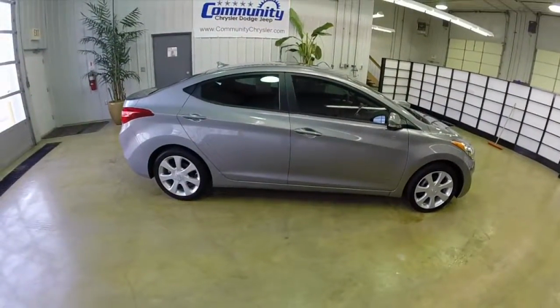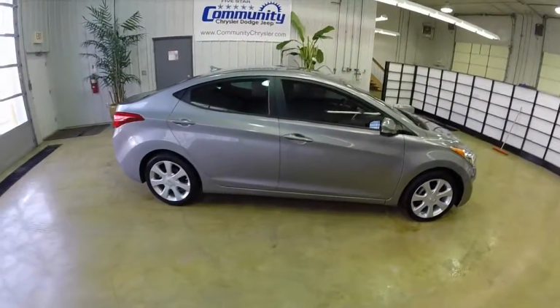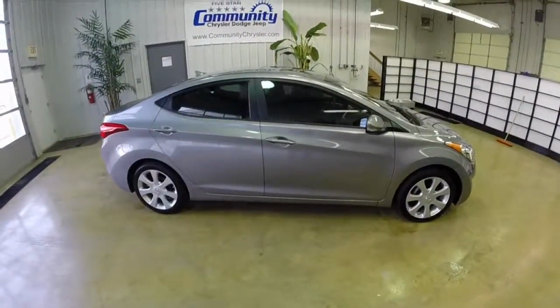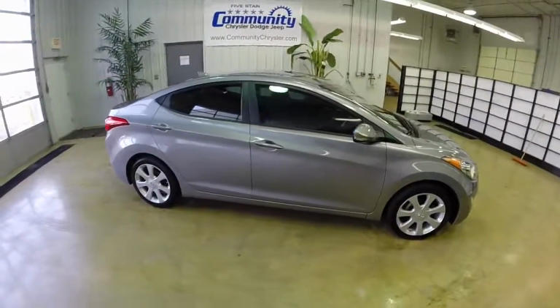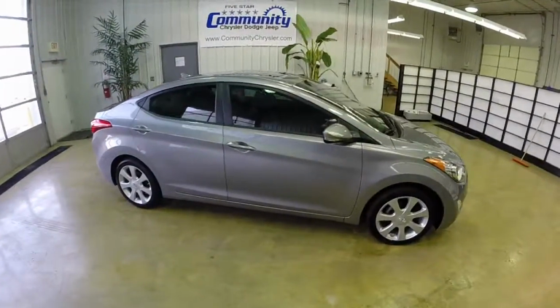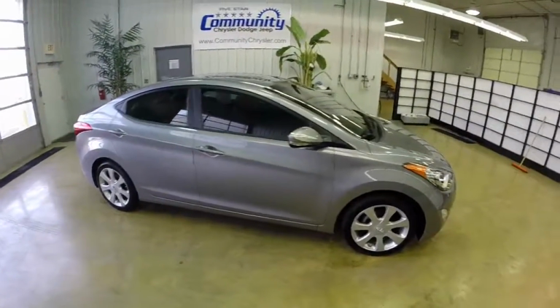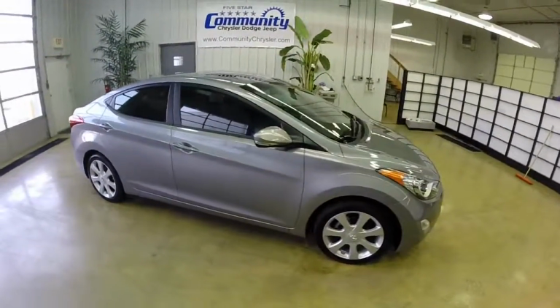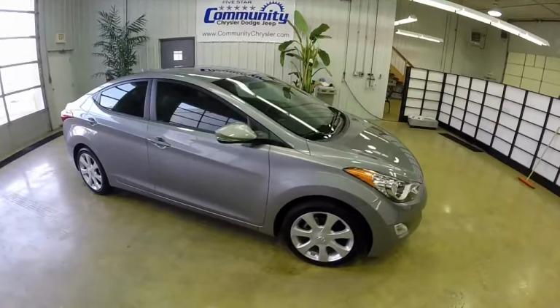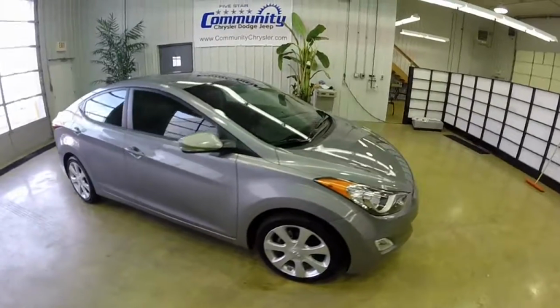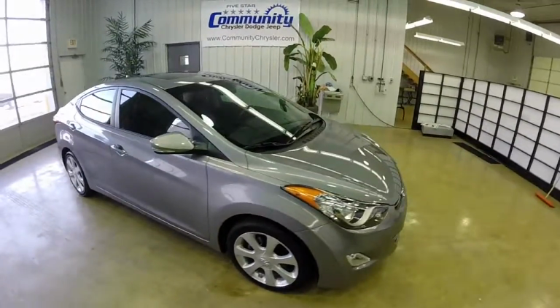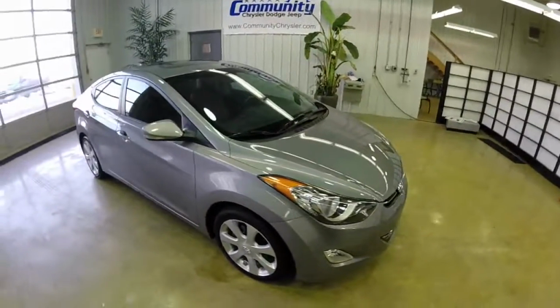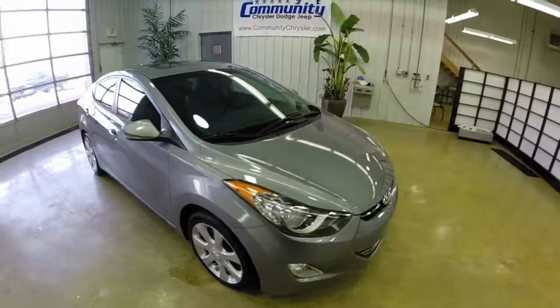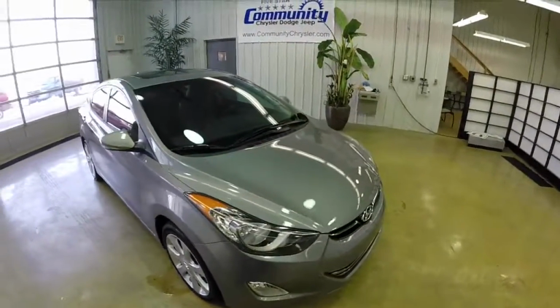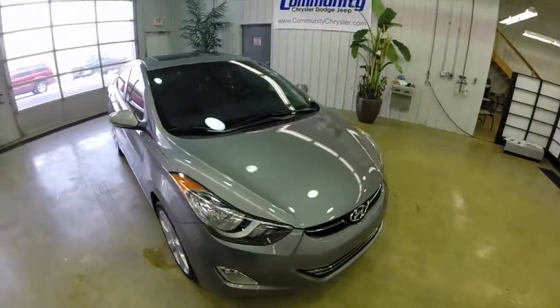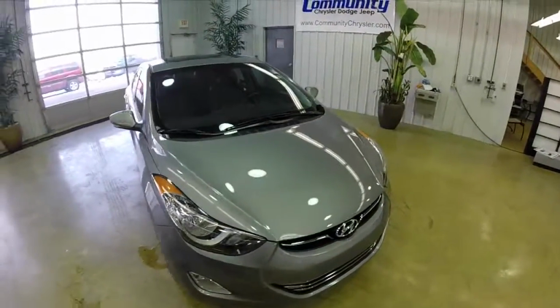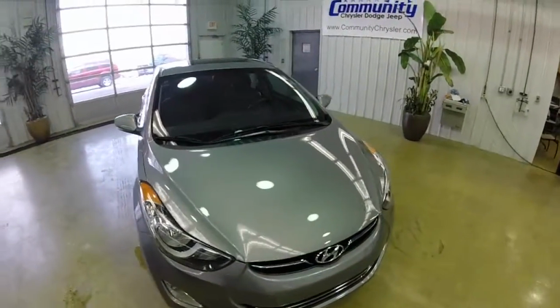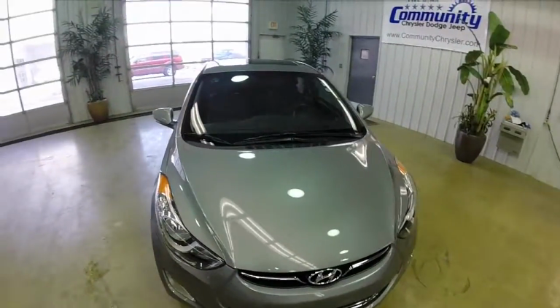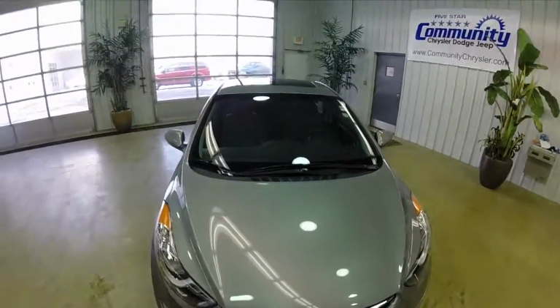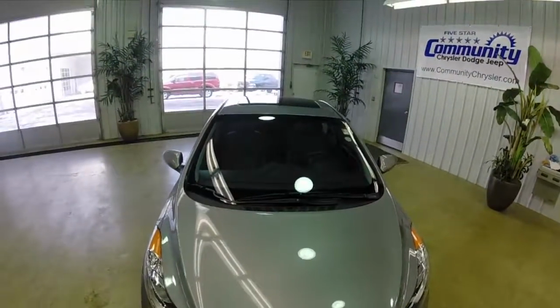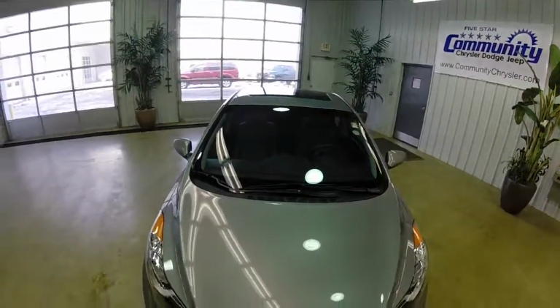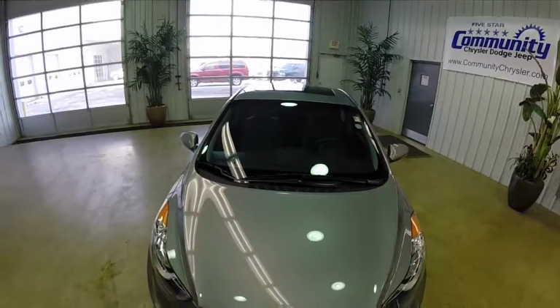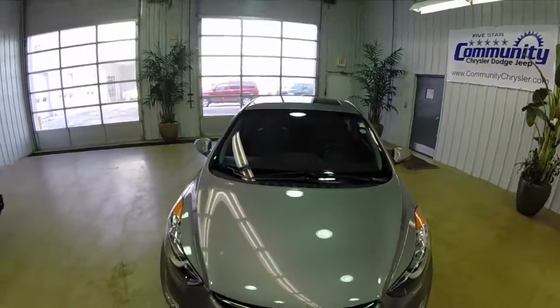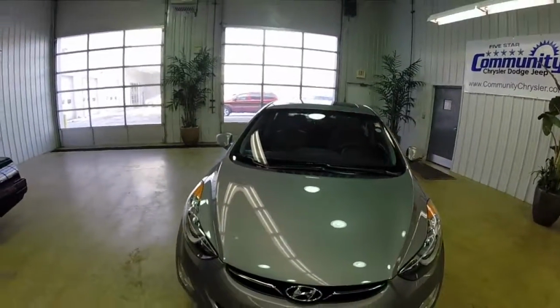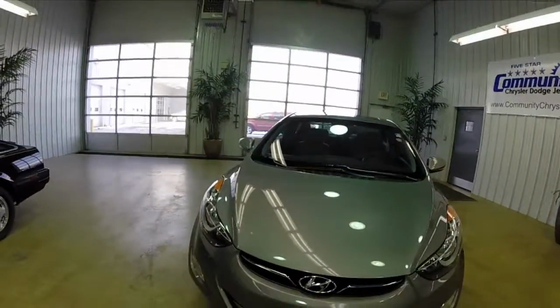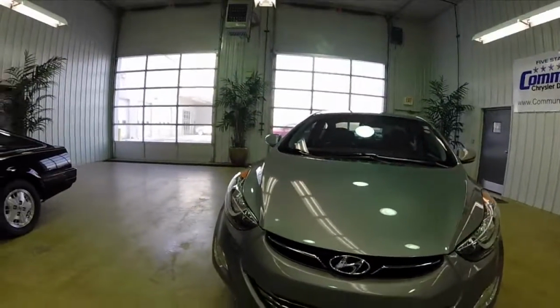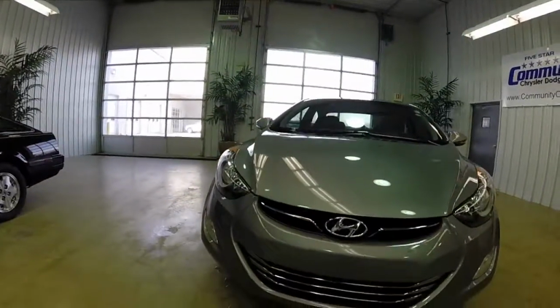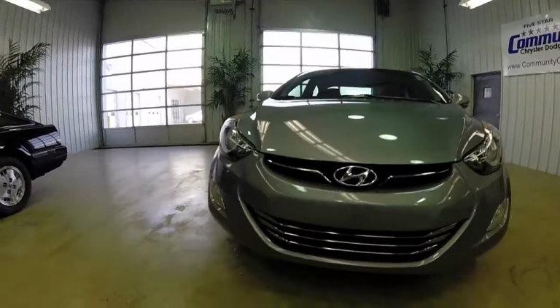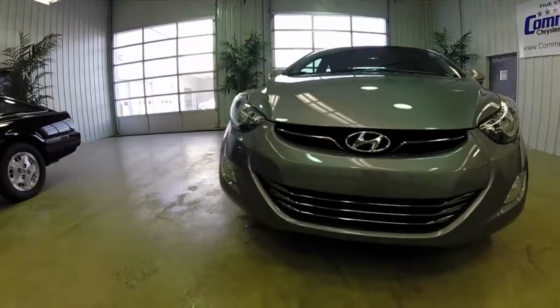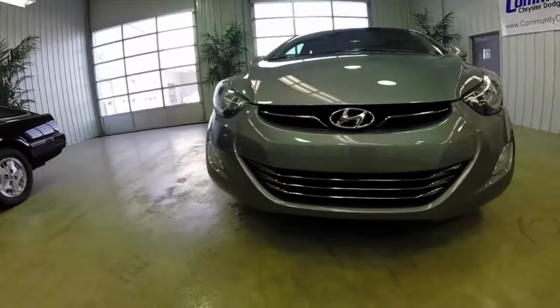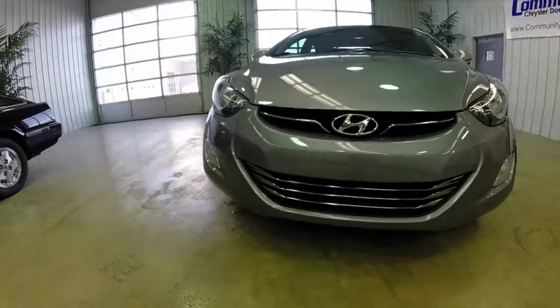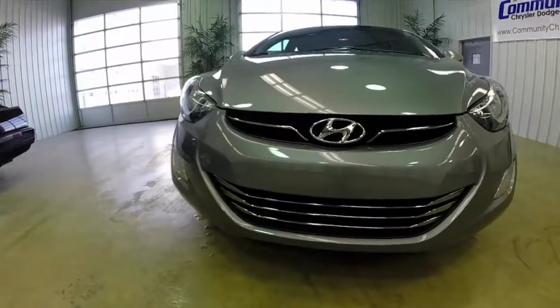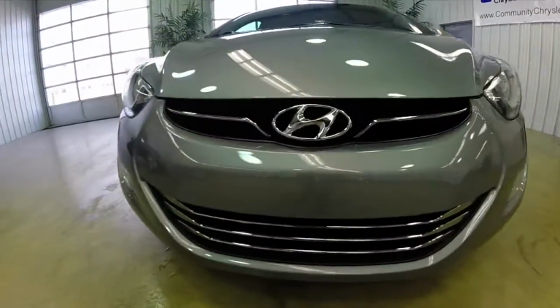That does conclude our quick walk round of this 2011 Hyundai Elantra Limited. If you'd like to see this vehicle or have any questions, please contact the showroom. One of our friendly sales staff would be more than happy to answer any questions that you may have. Thanks for watching!